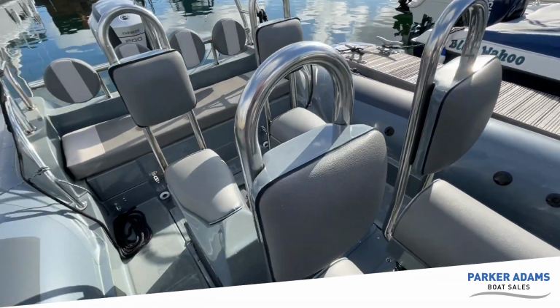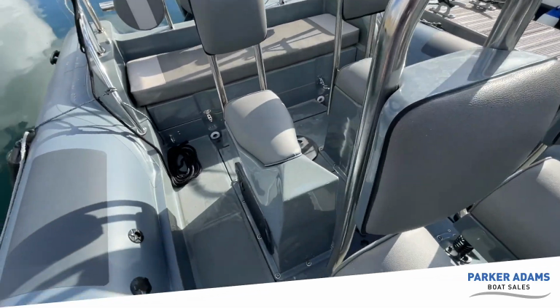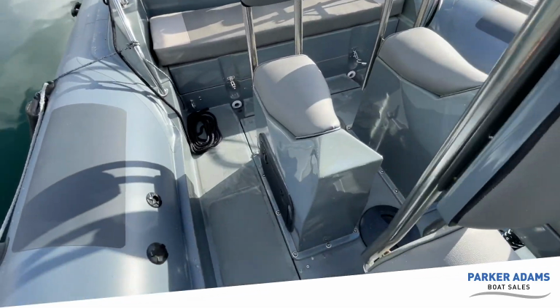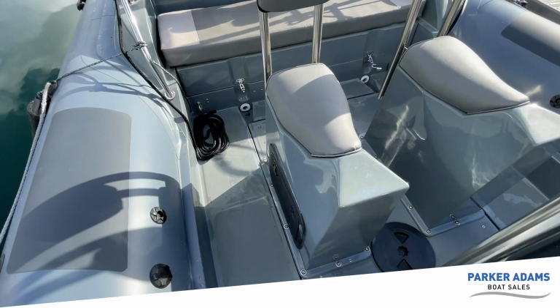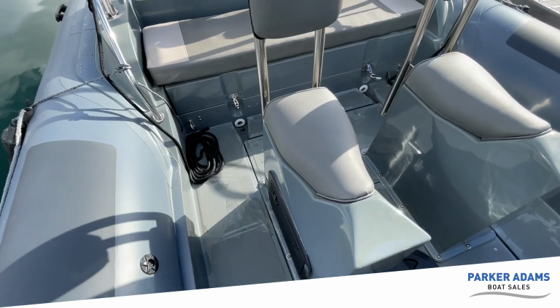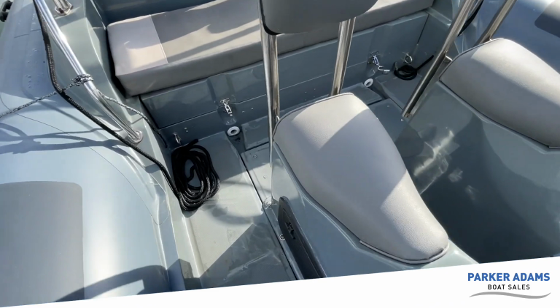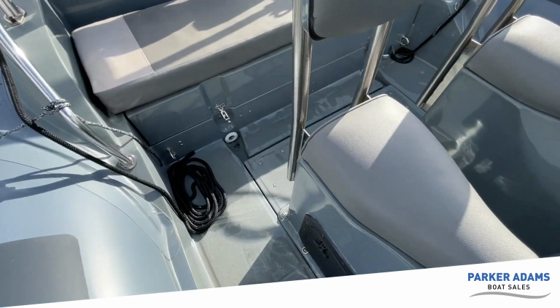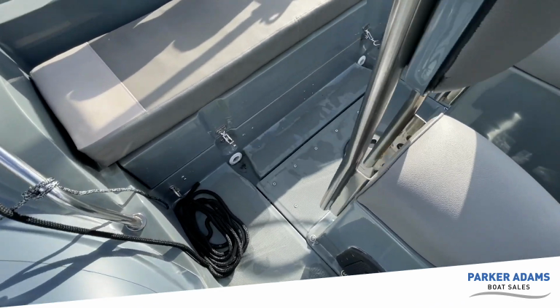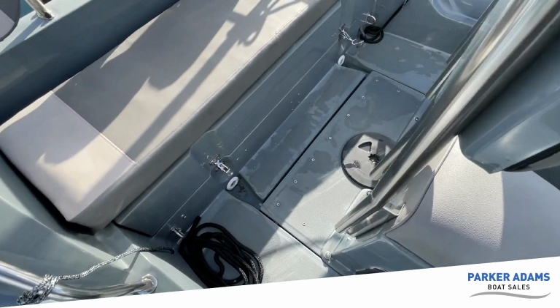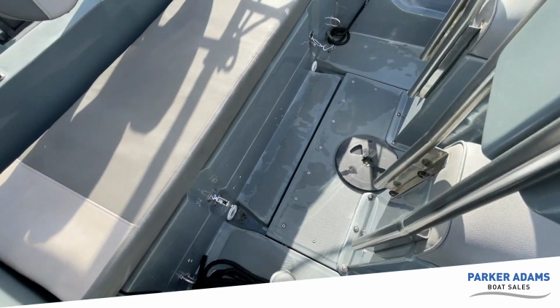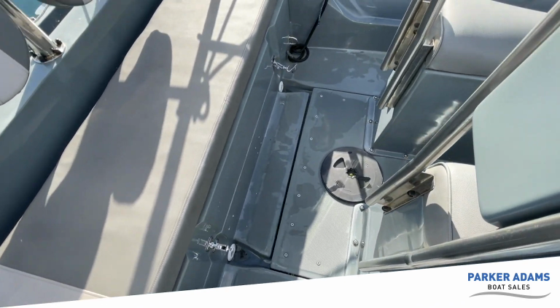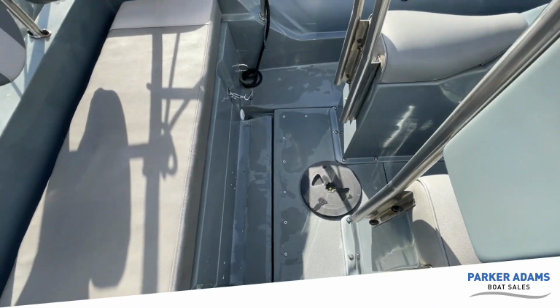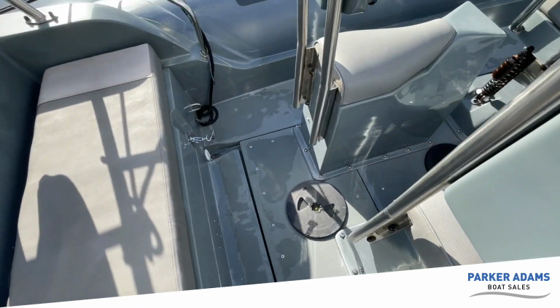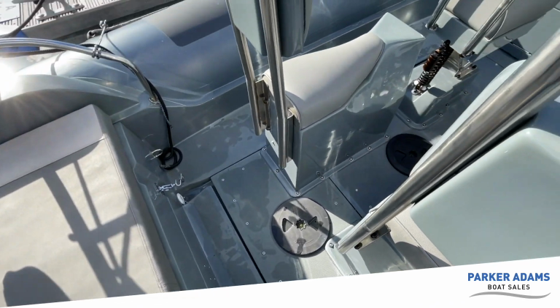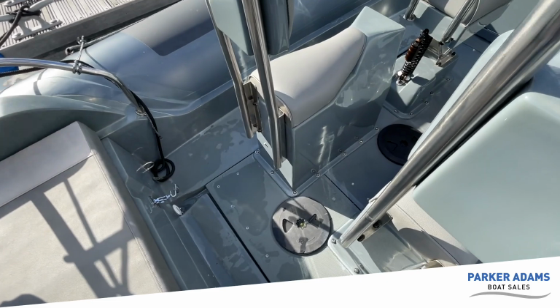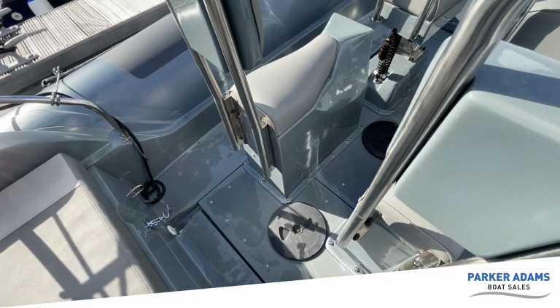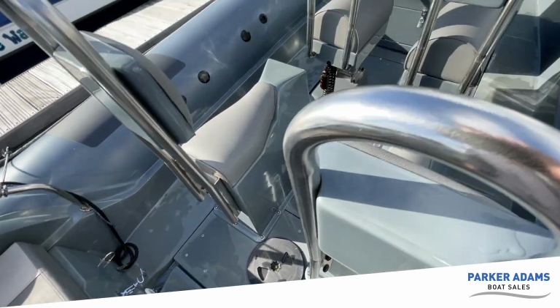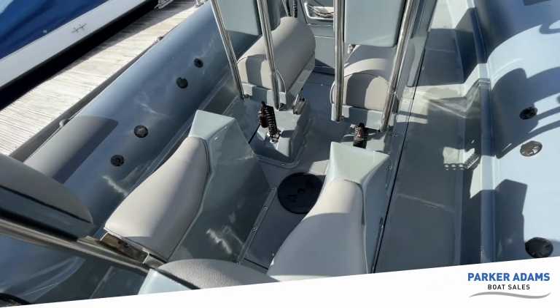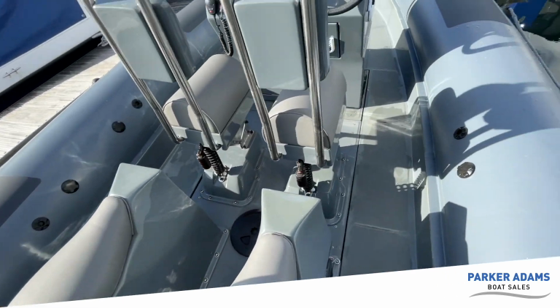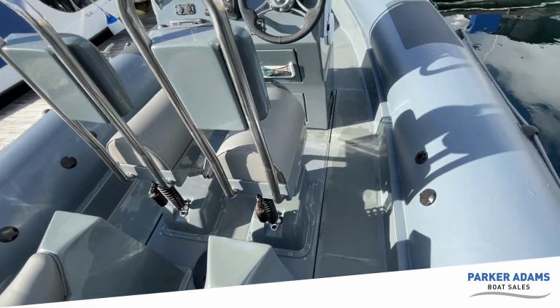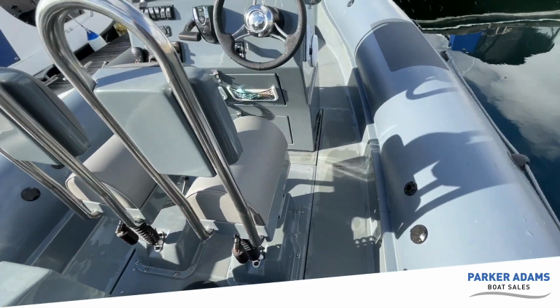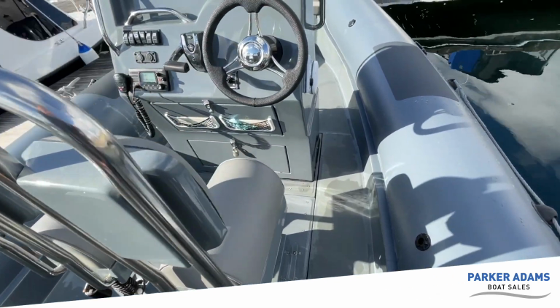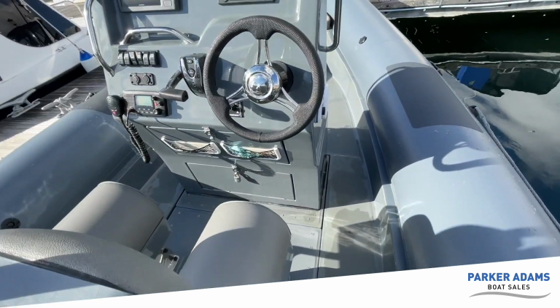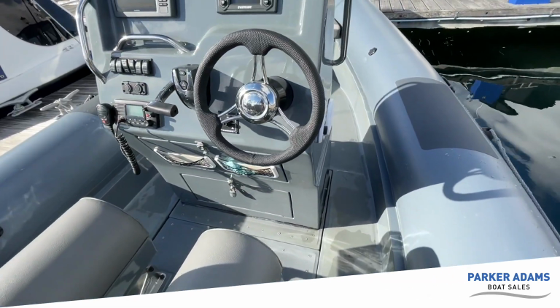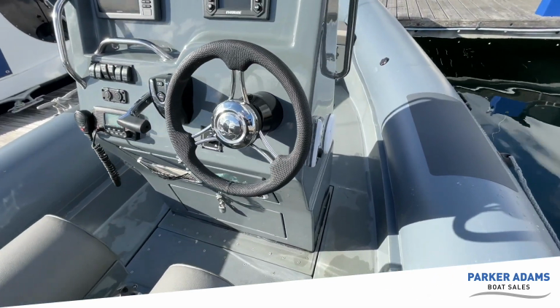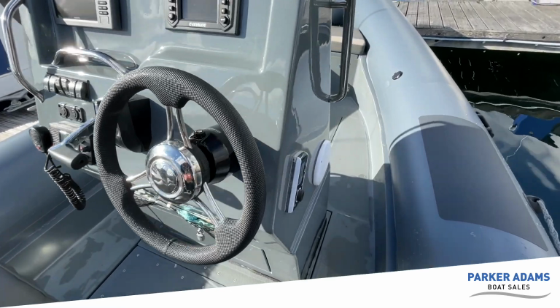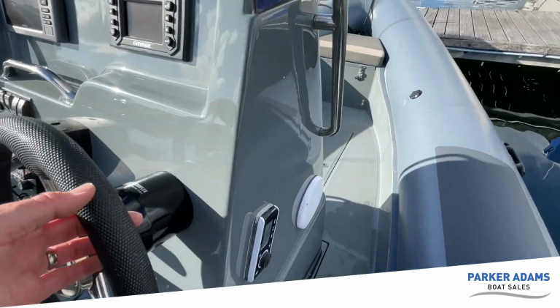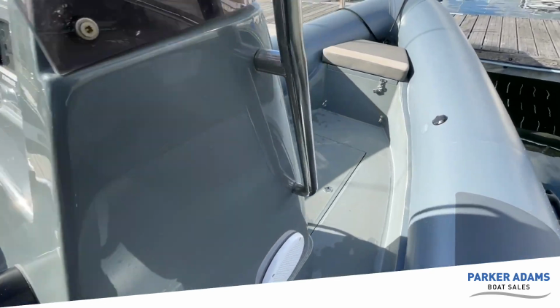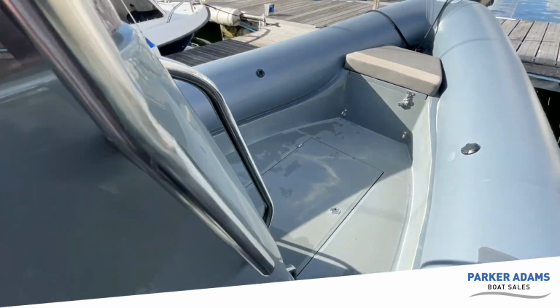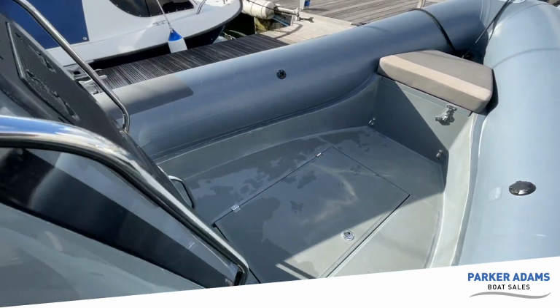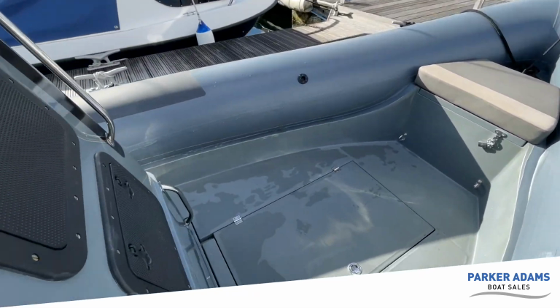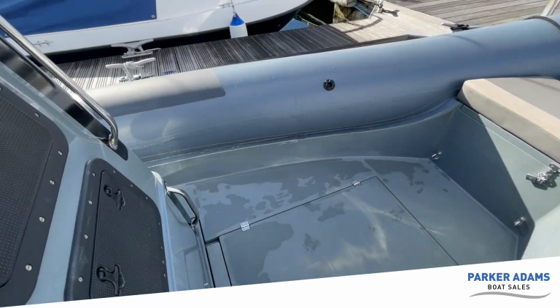The deck is all screwed down rather than stuck down, so if you ever need access you can remove it with the stainless screws. It's really easy when you need to work on things — you can just take things apart easily to get at them.